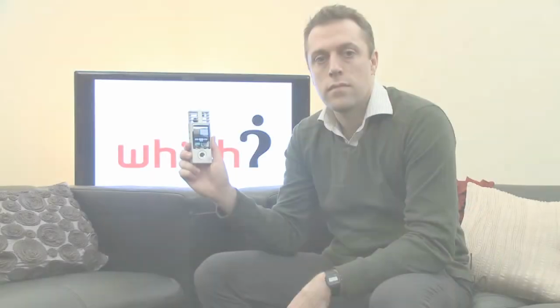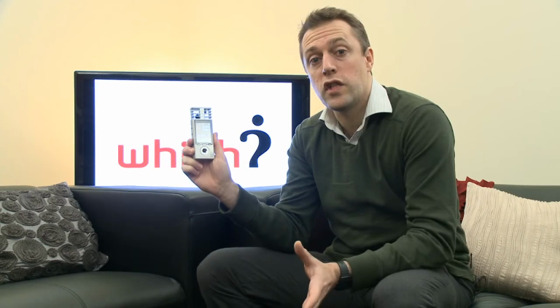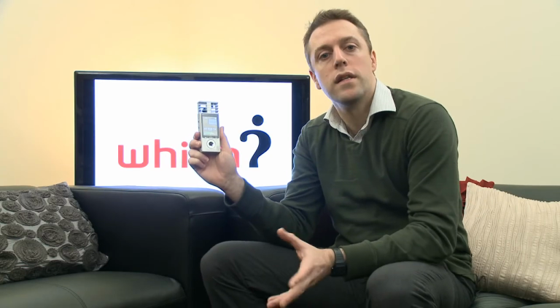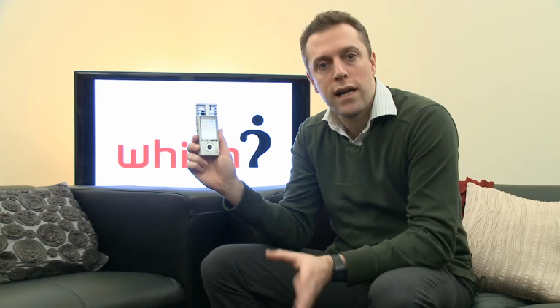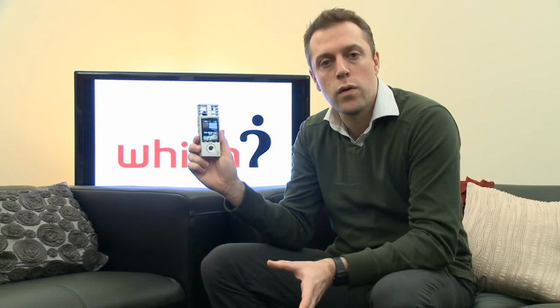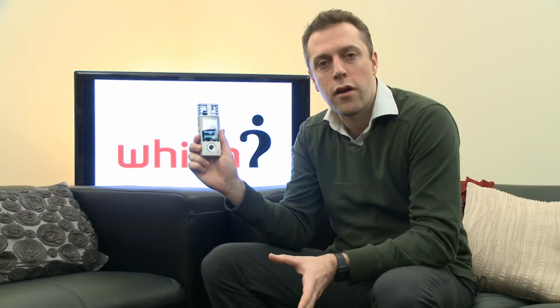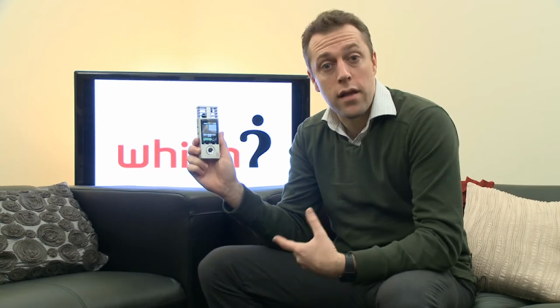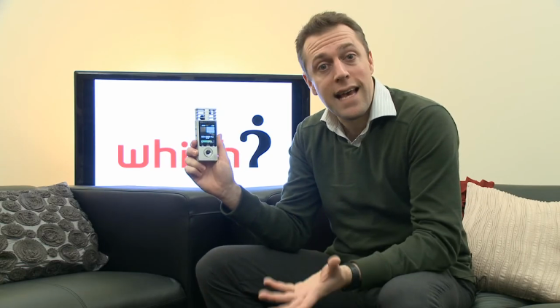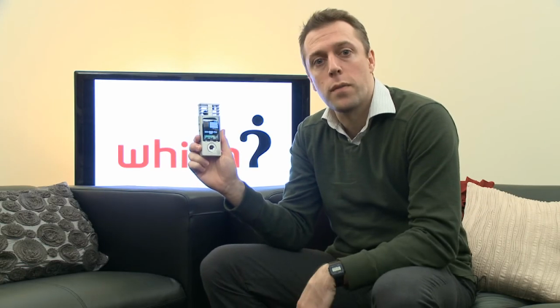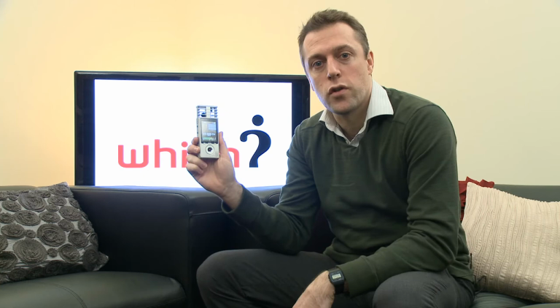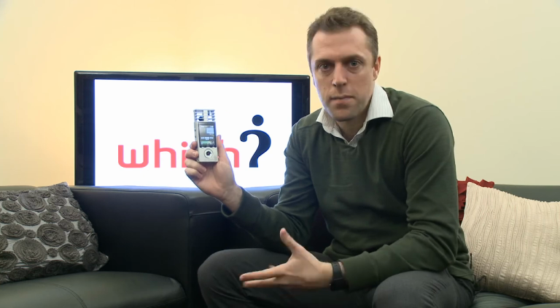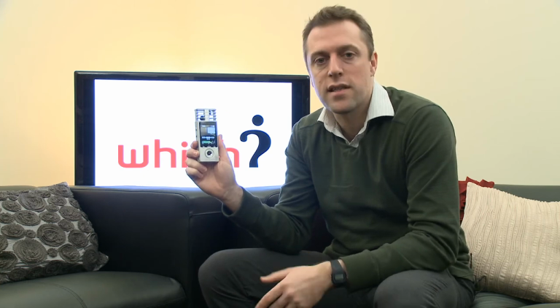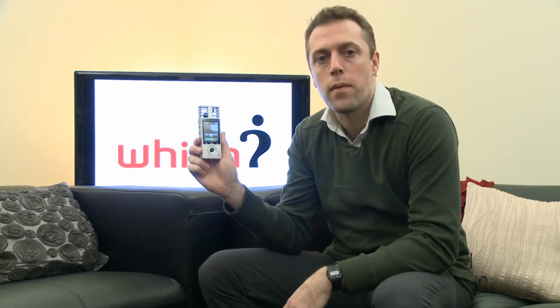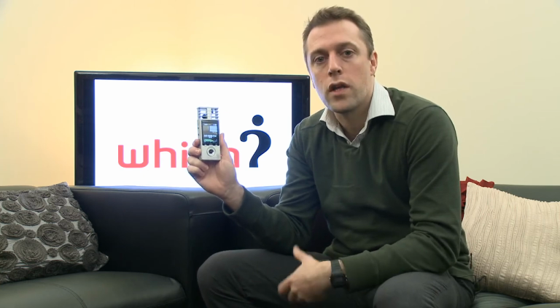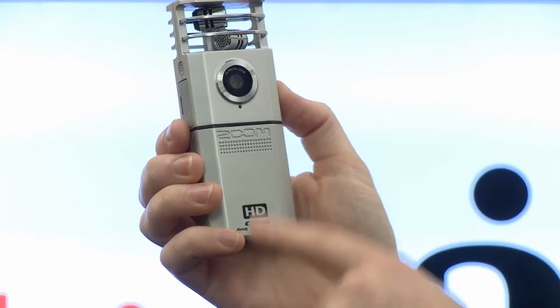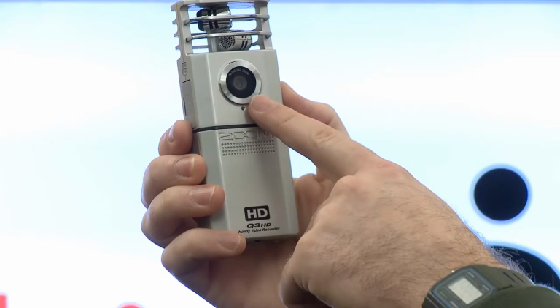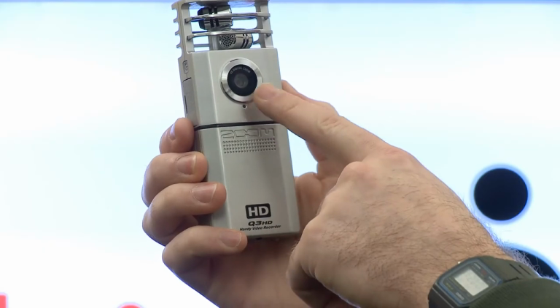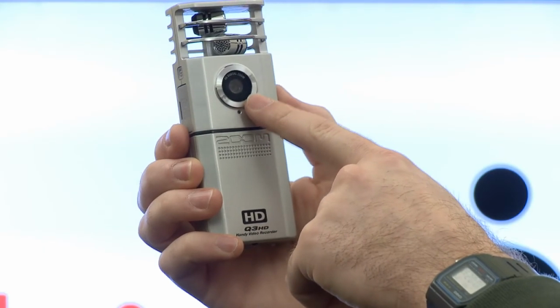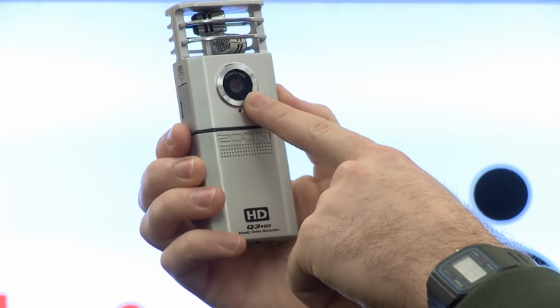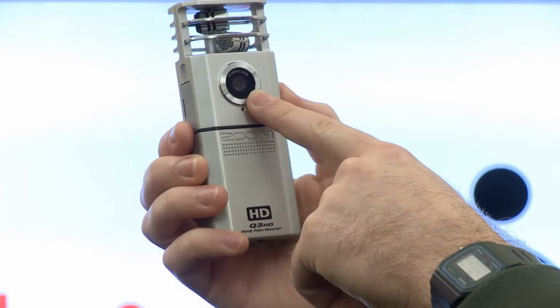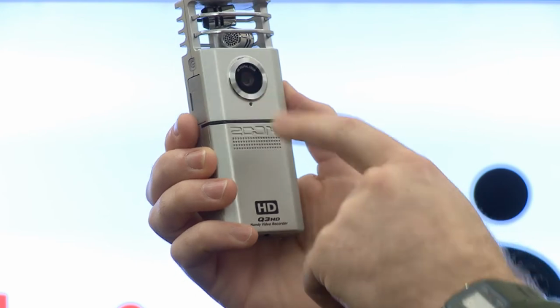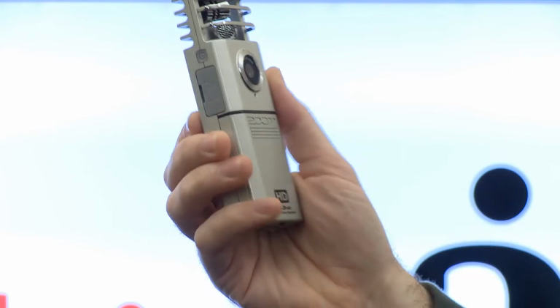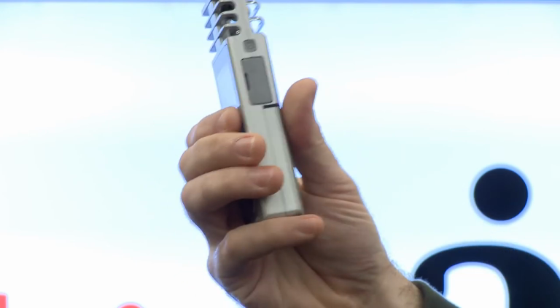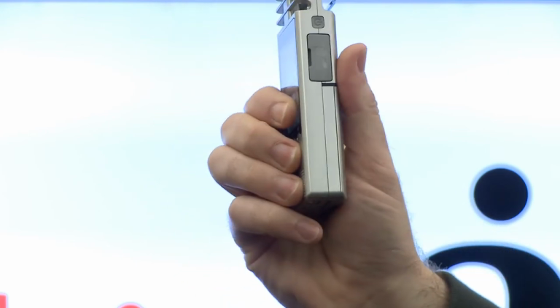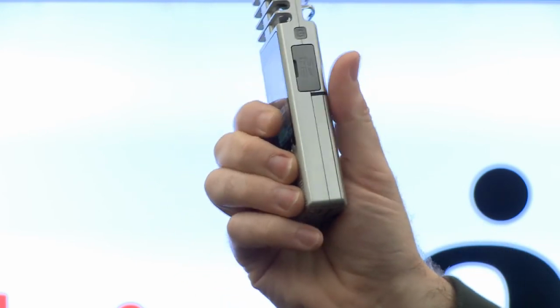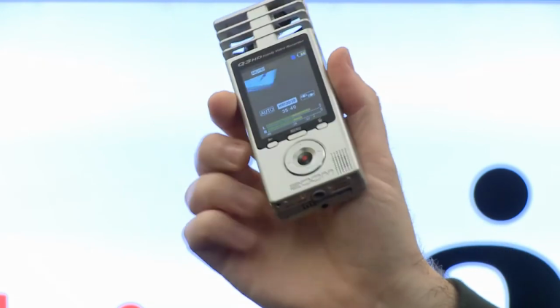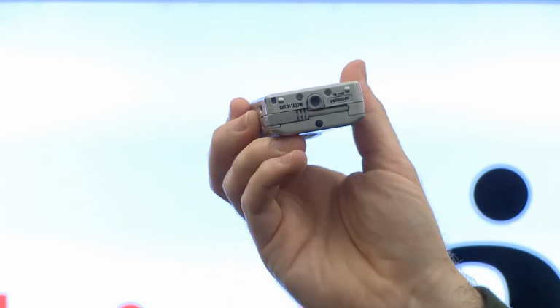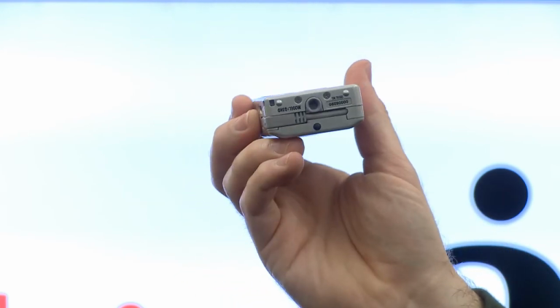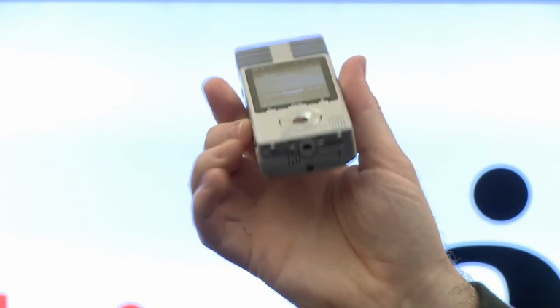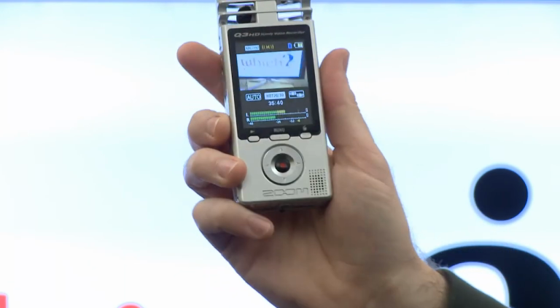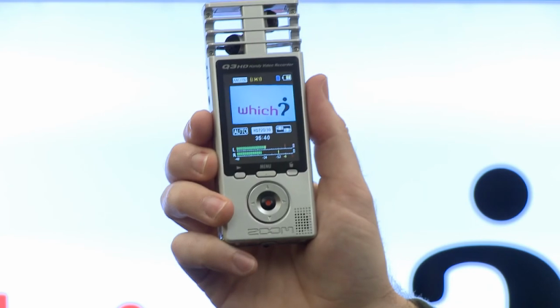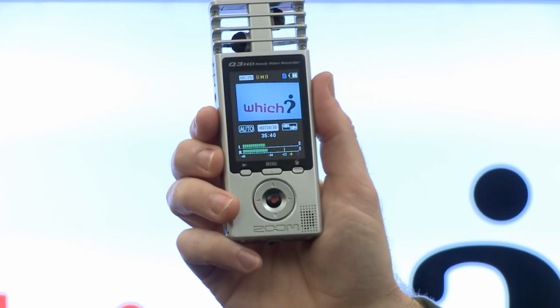As you just saw, it did really well with the audio. The lack of an optical zoom is a bit of a stumbling block — you only have a four times digital zoom, which isn't terrific. However, if you were to feature an optical zoom on this device, then you would sacrifice some of its portability.